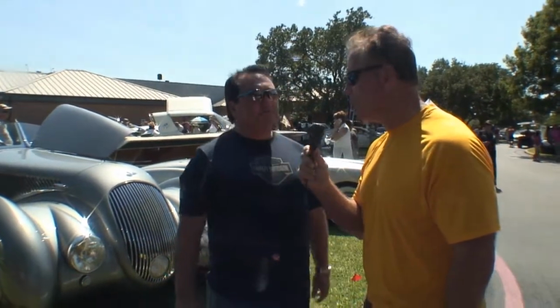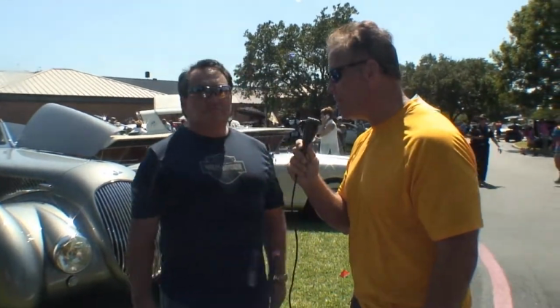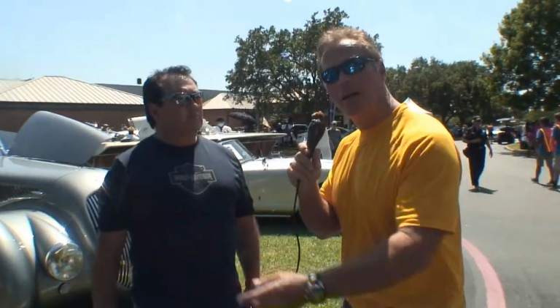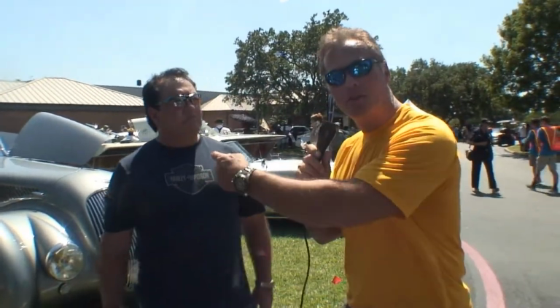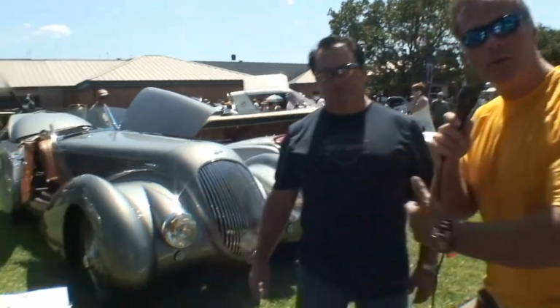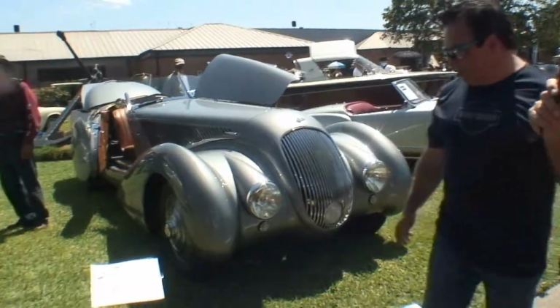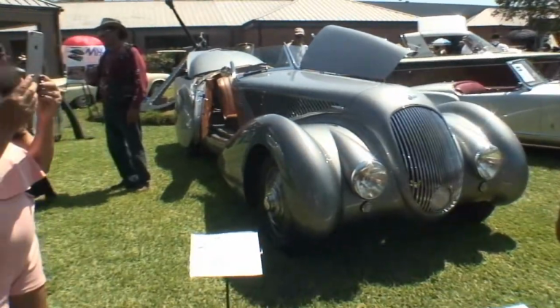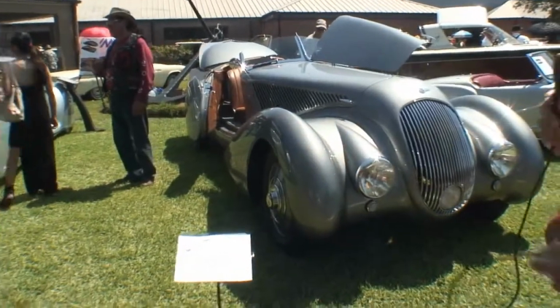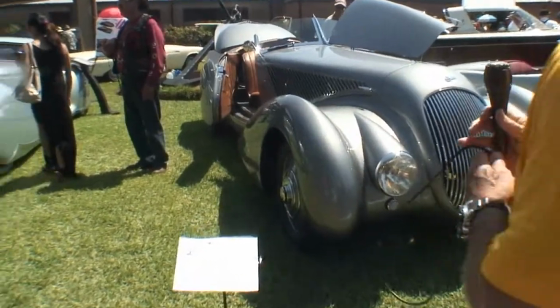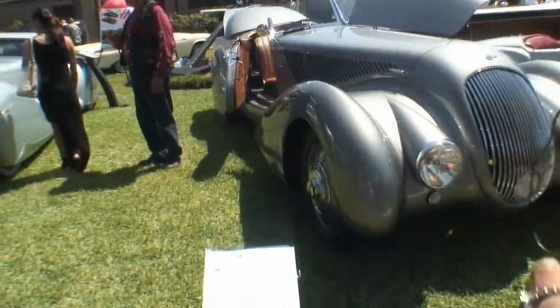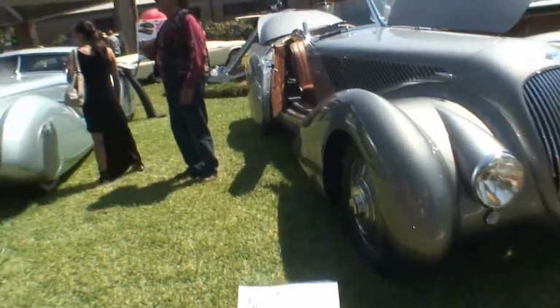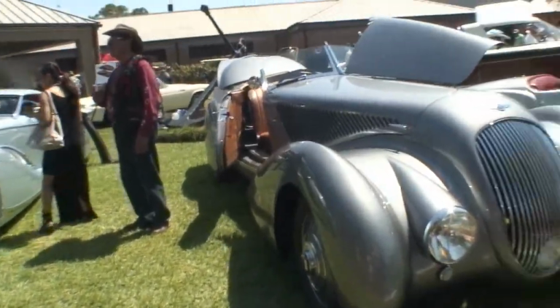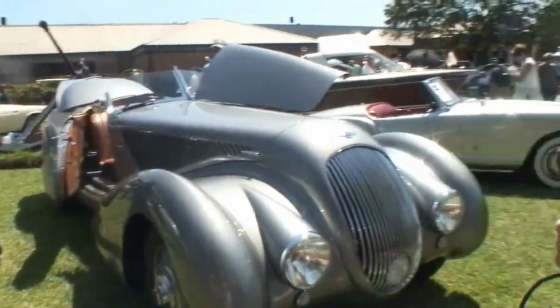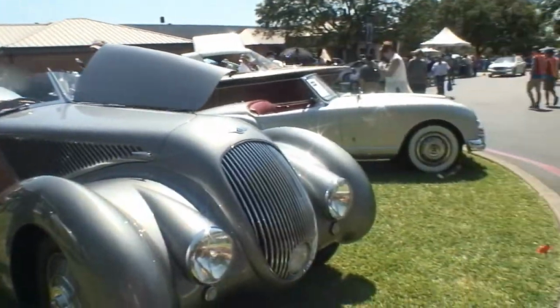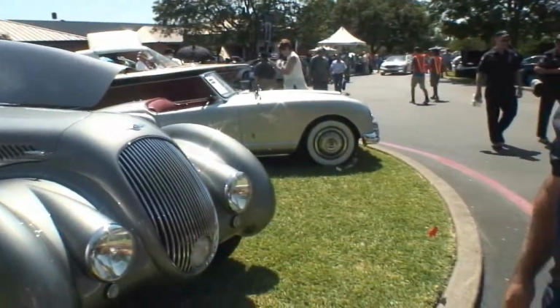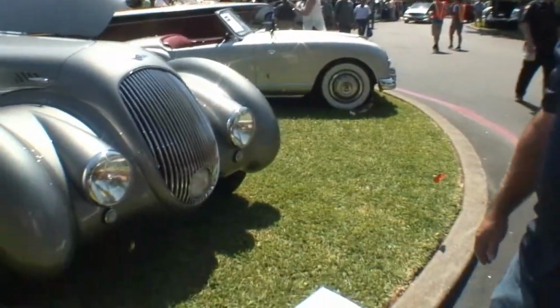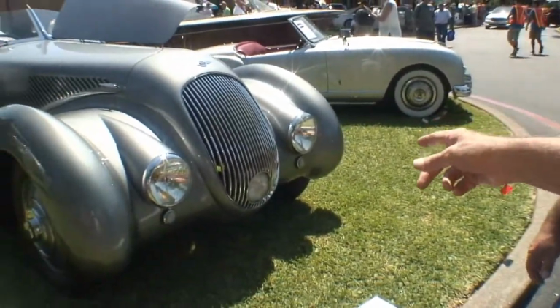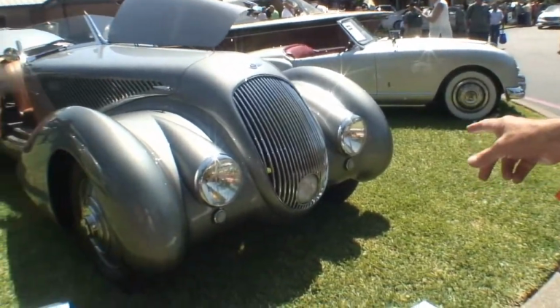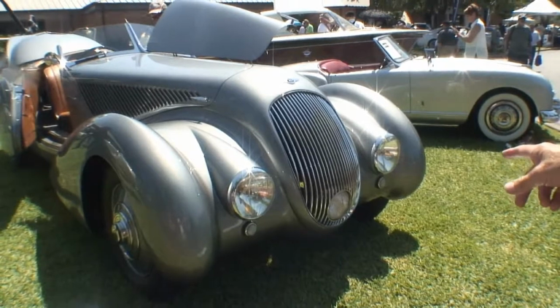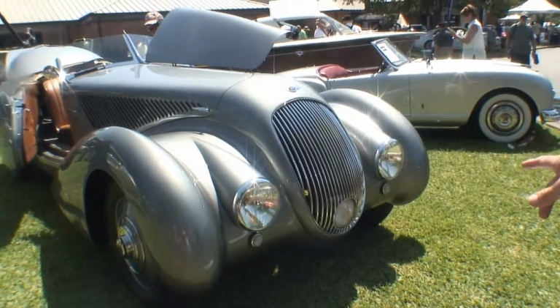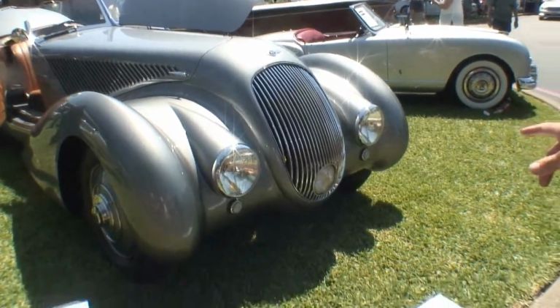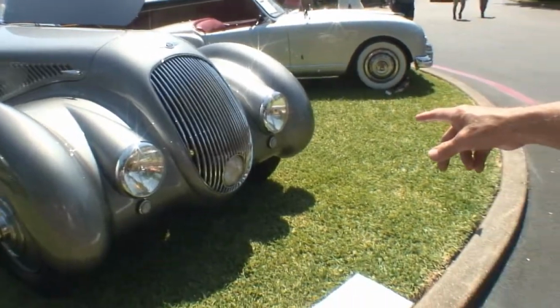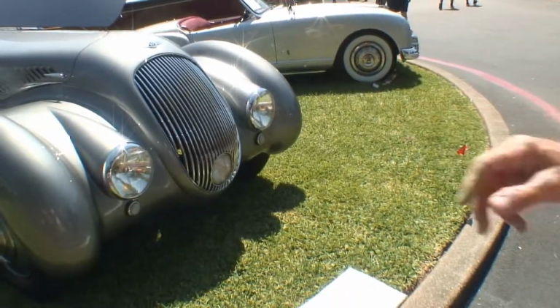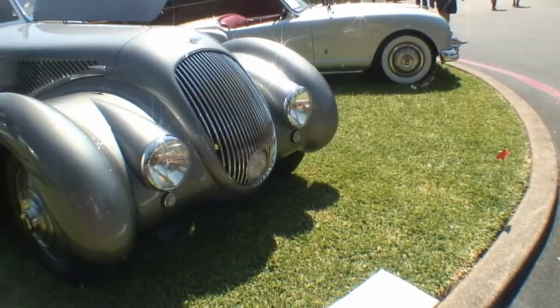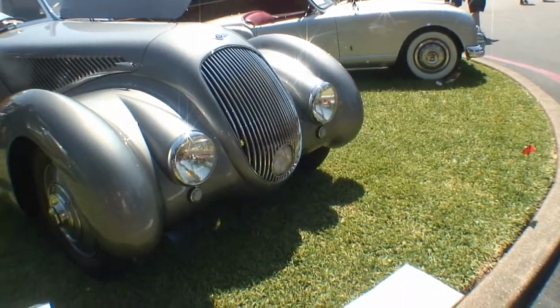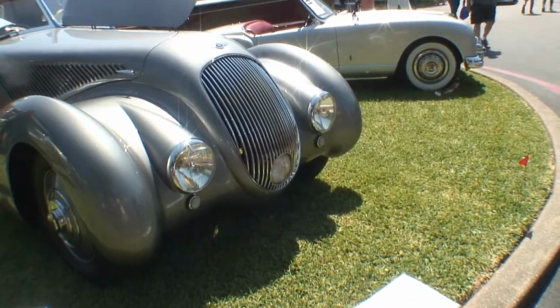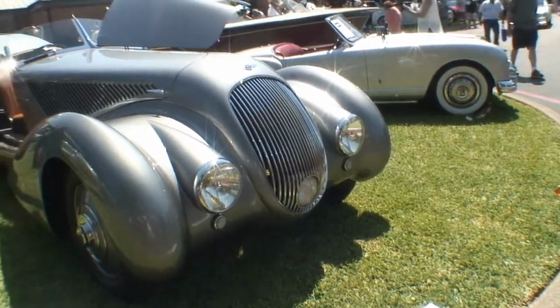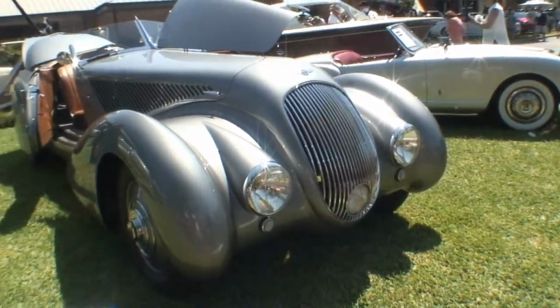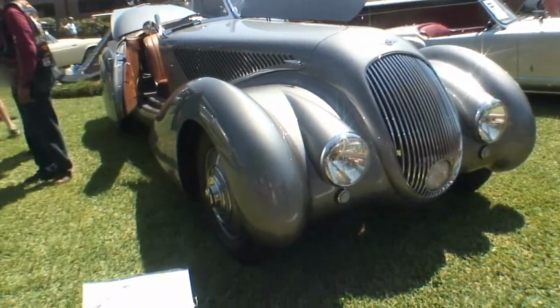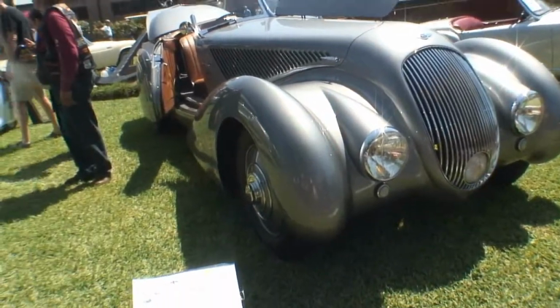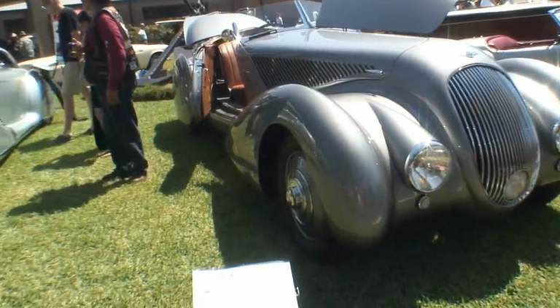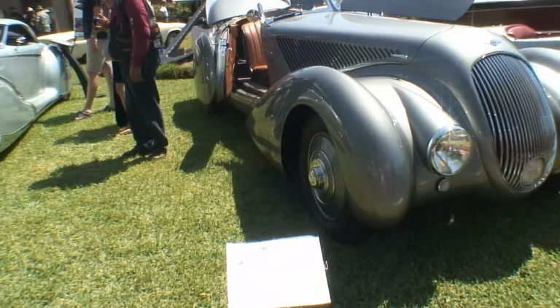Come around, let's take a look at this car. We got three headlights up front. Man, that is one gorgeous car. It's long, real long.